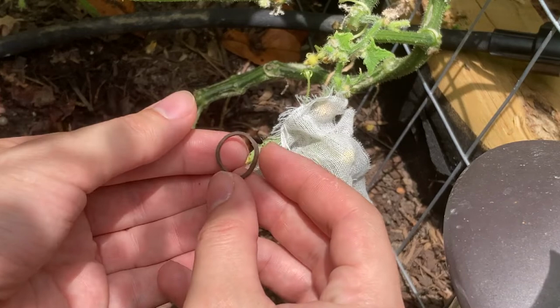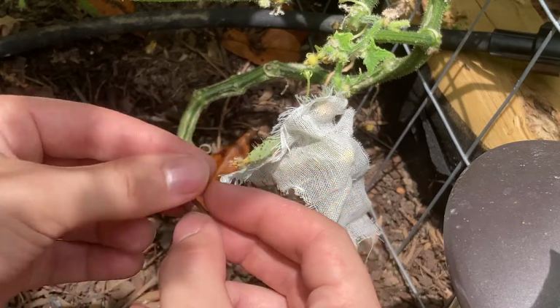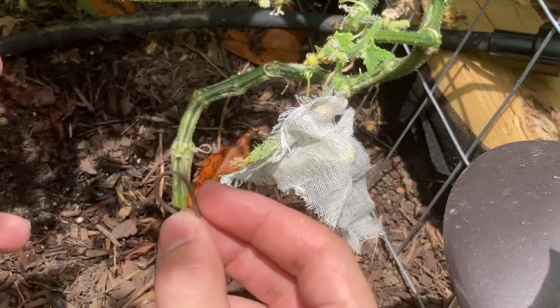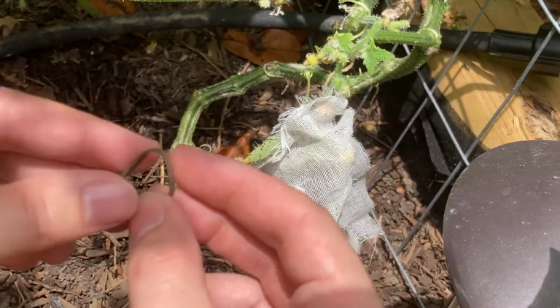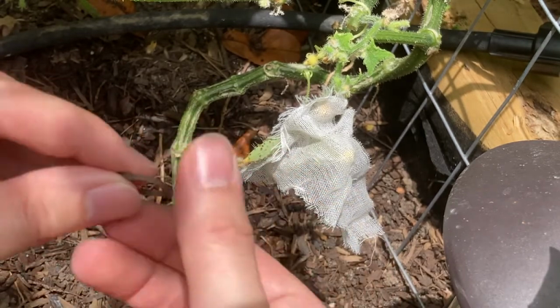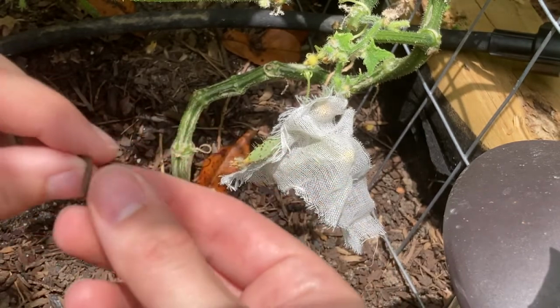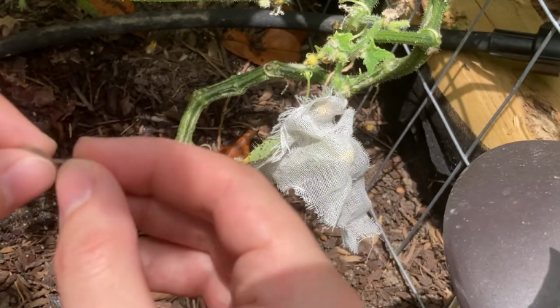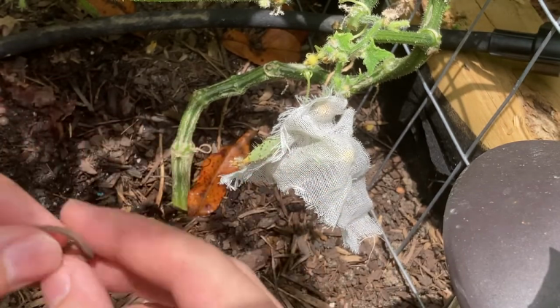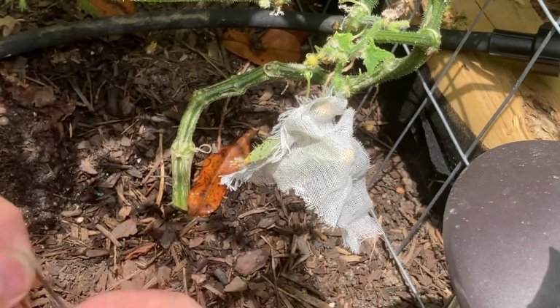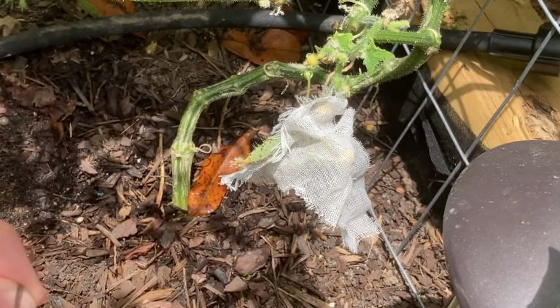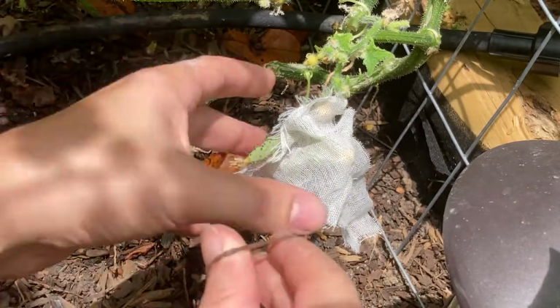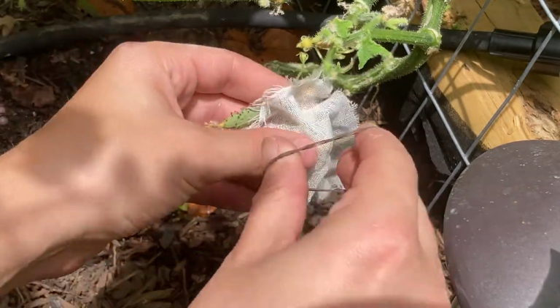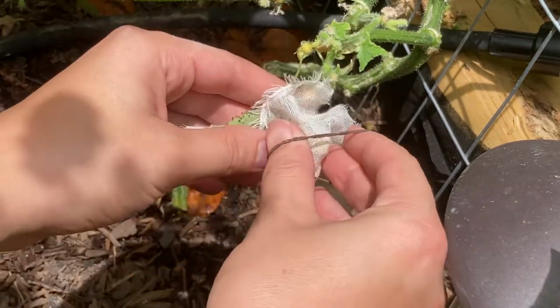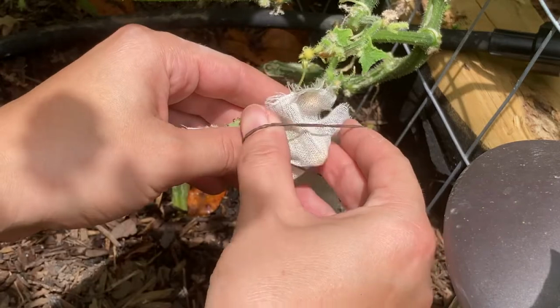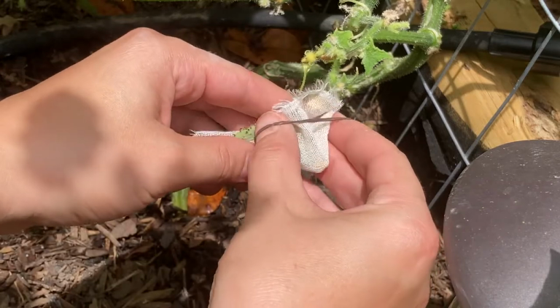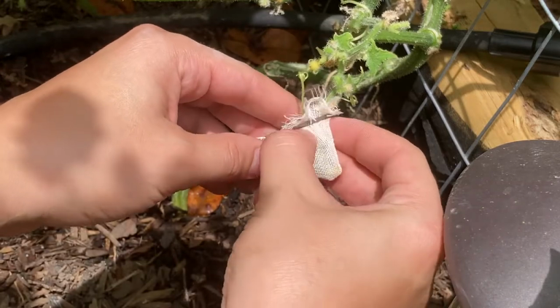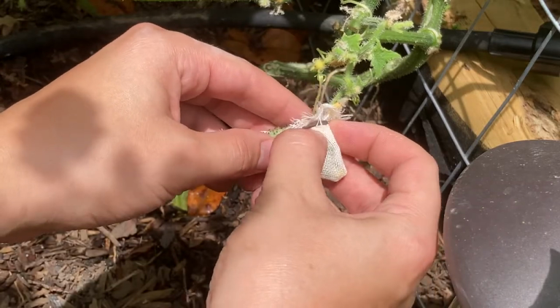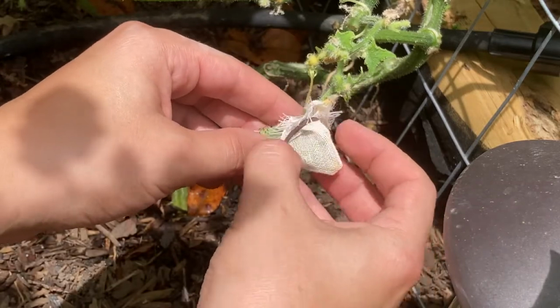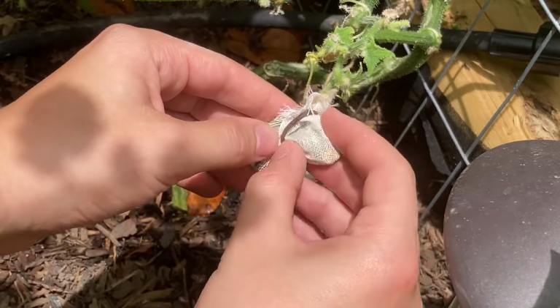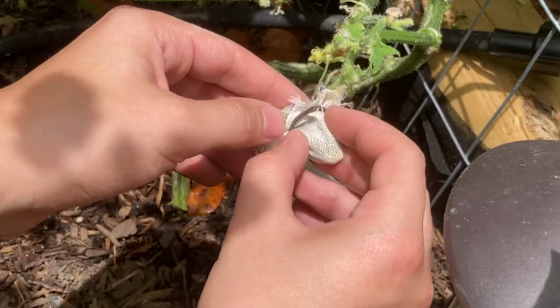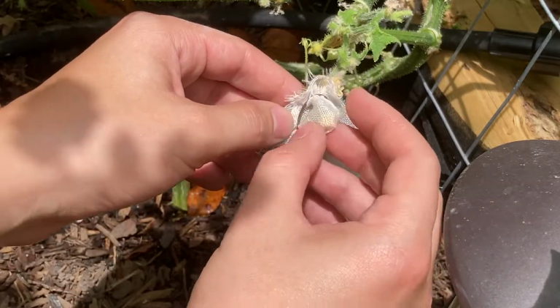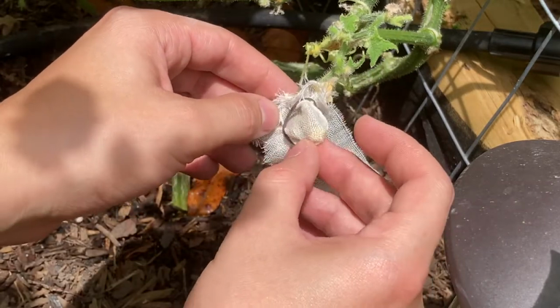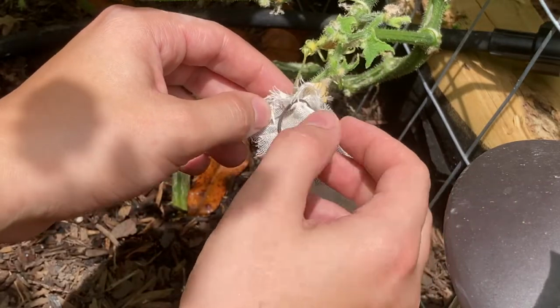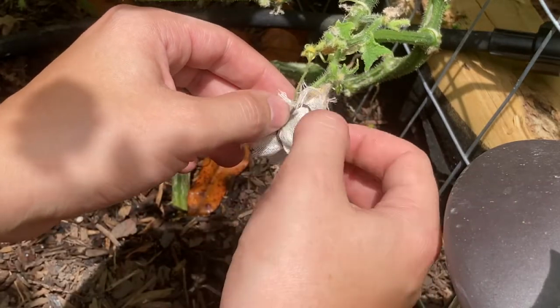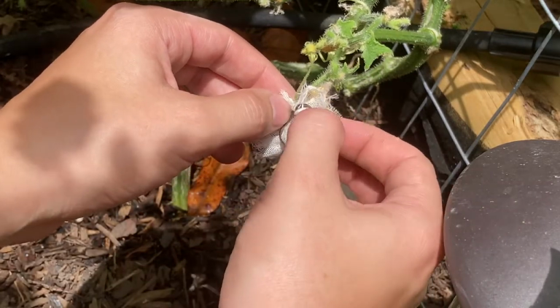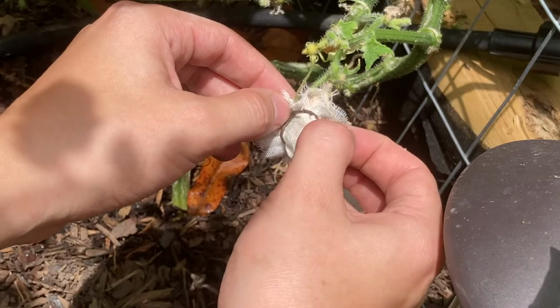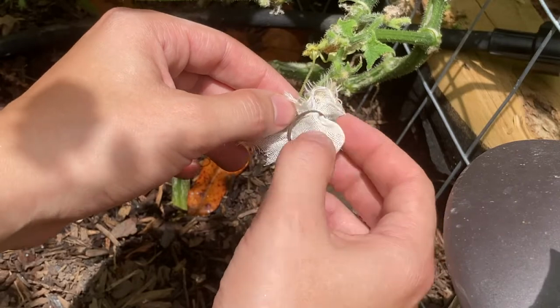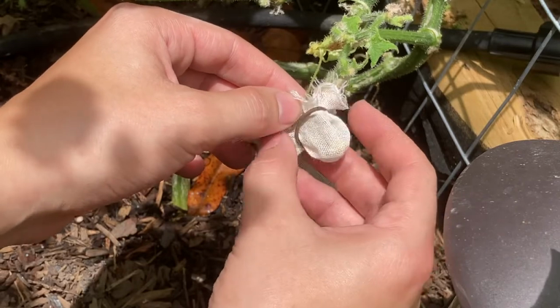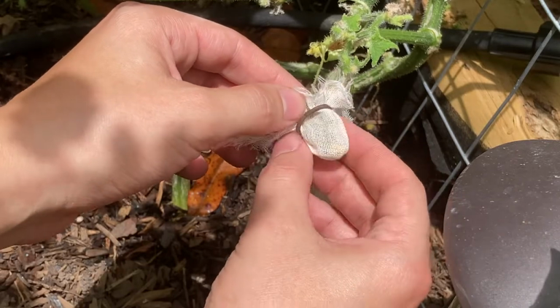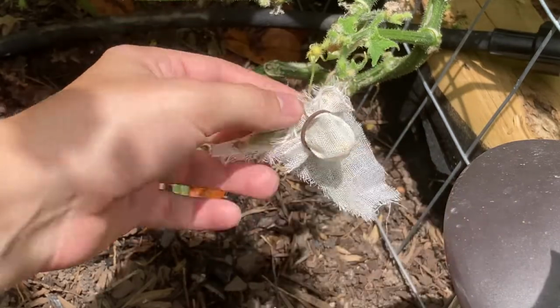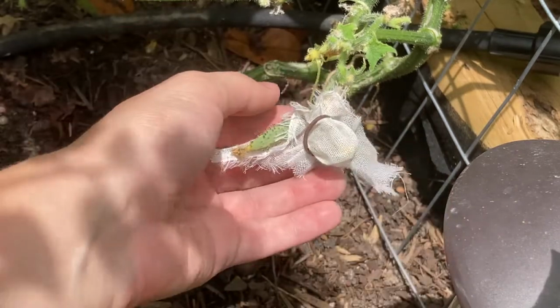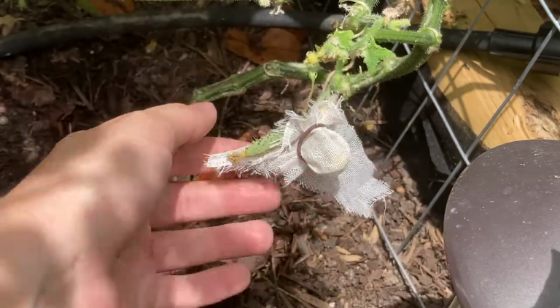To cover the flower, I like to use some cheesecloth and secure this with a loose rubber band. The cheesecloth should be loose around the flower in order for it to grow, and the rubber band should not be very tight so that it doesn't restrict any water flow to the cucumber. The flower has to be covered before it opens up to ensure that it won't be pollinated any other way.